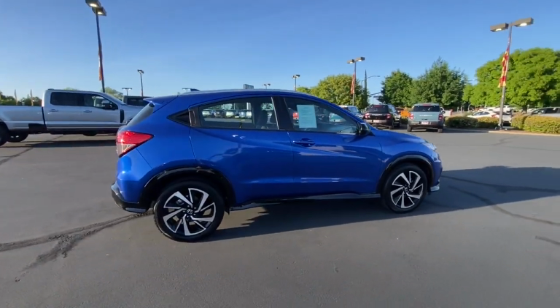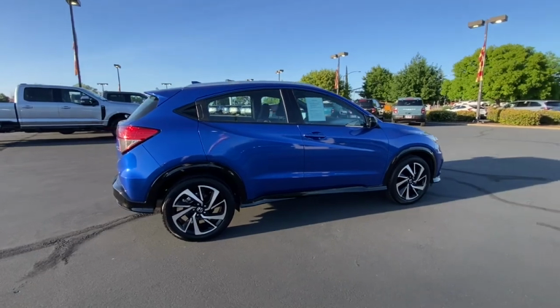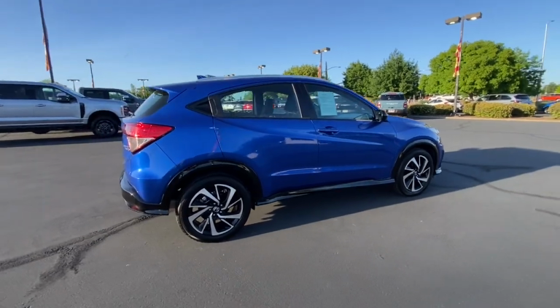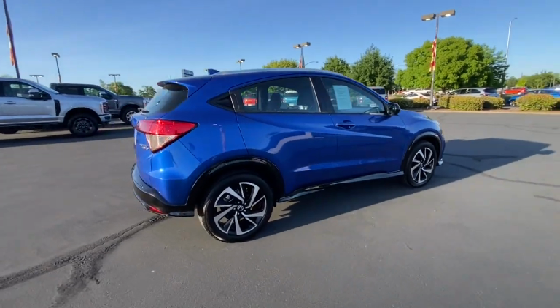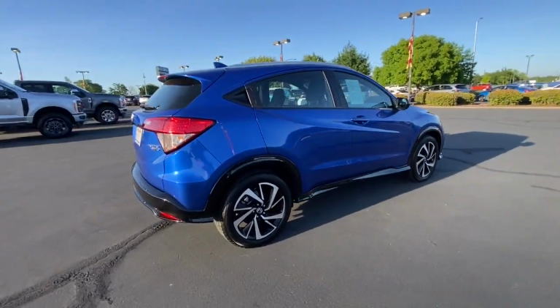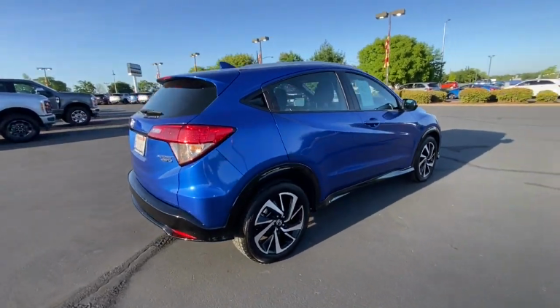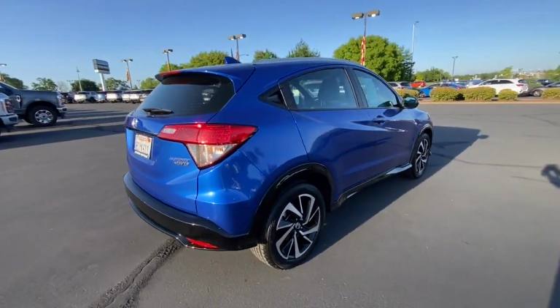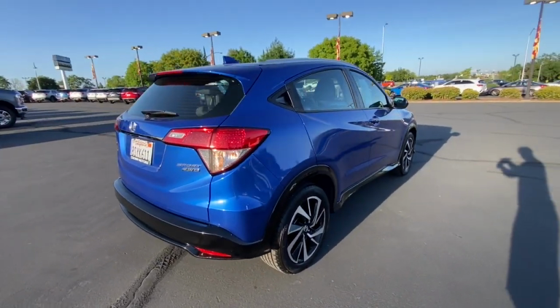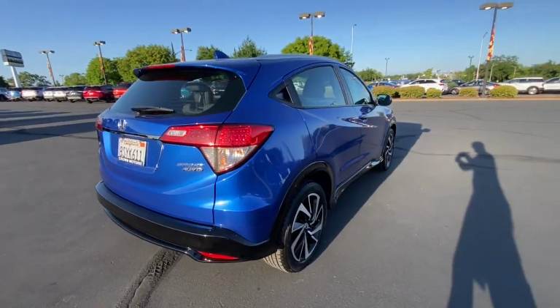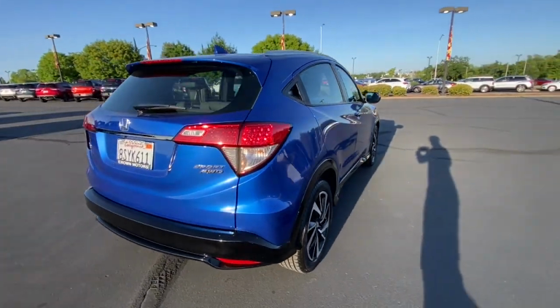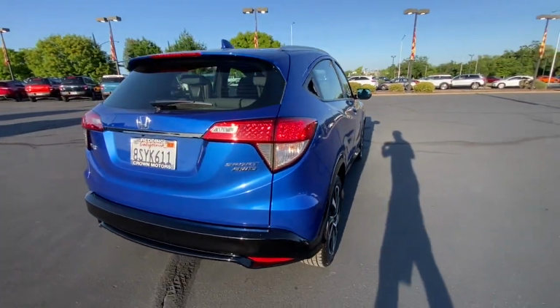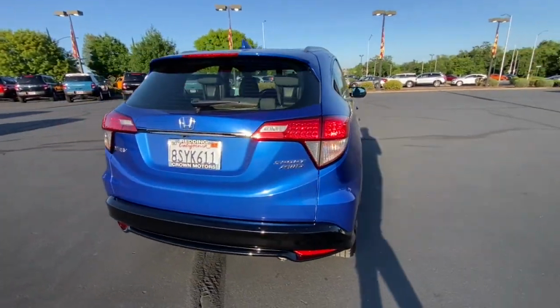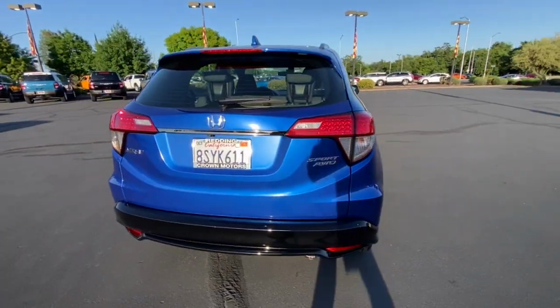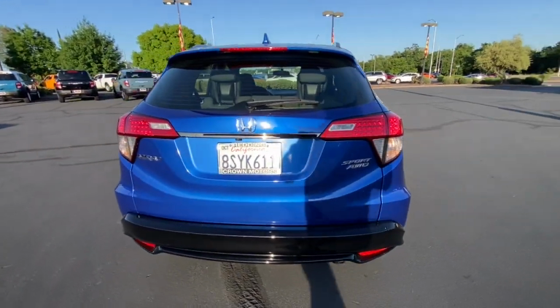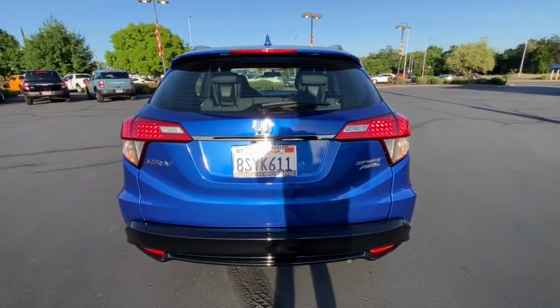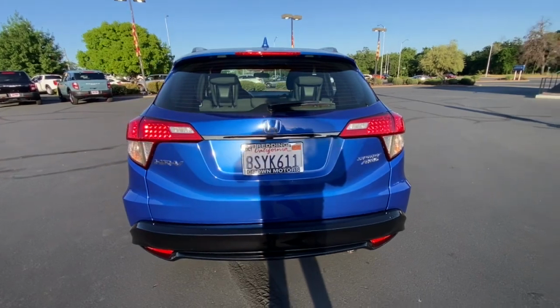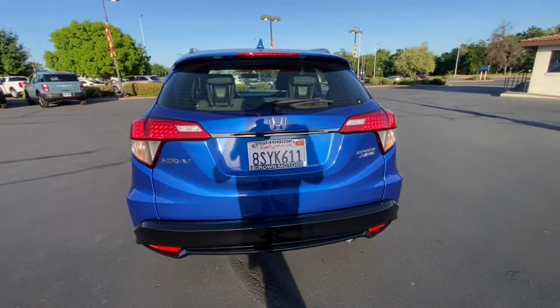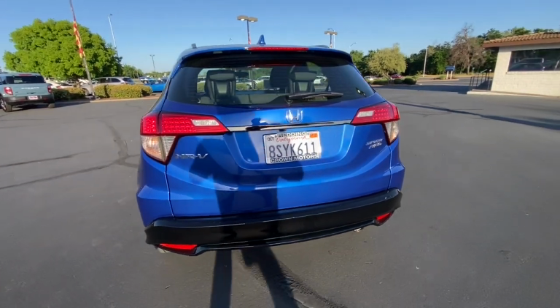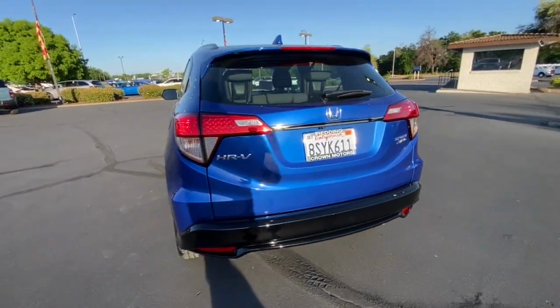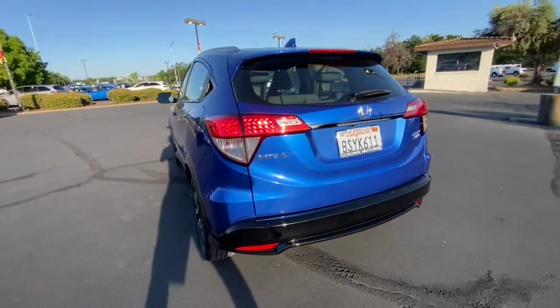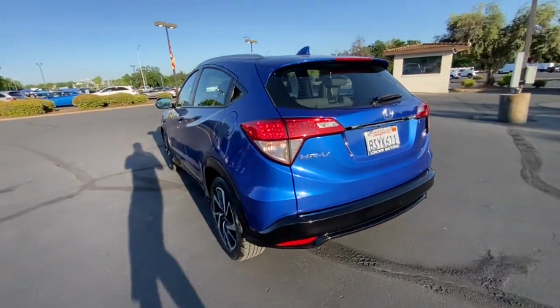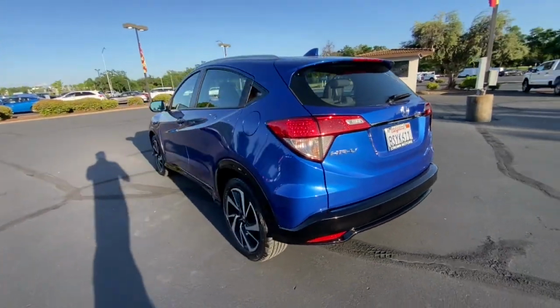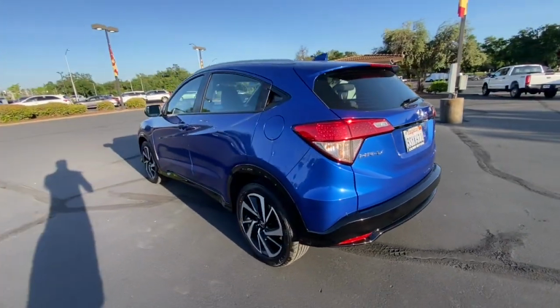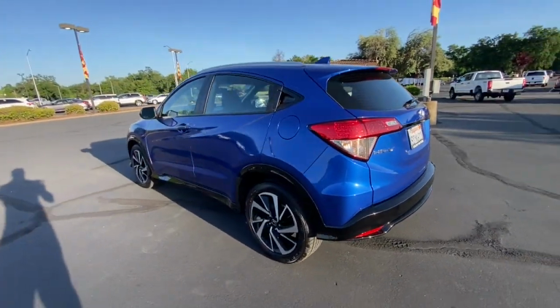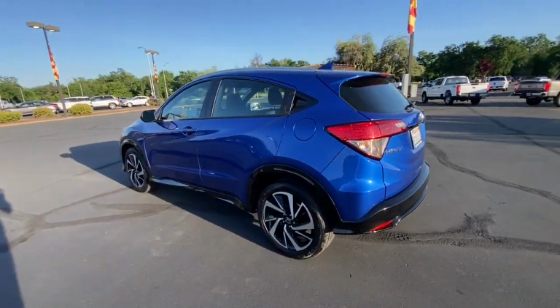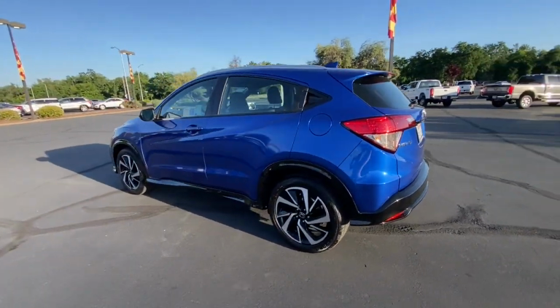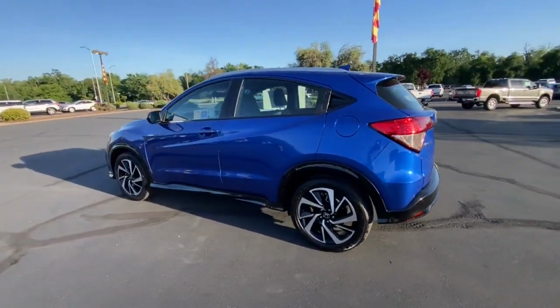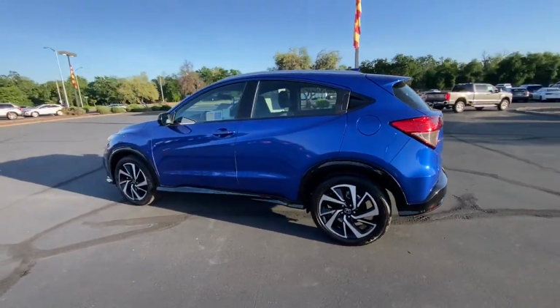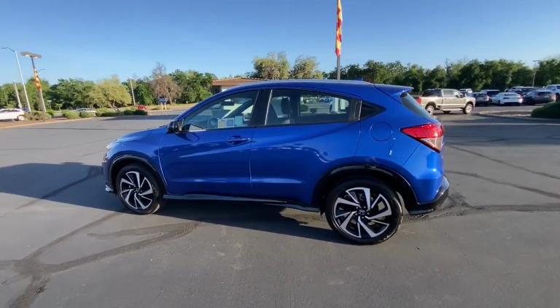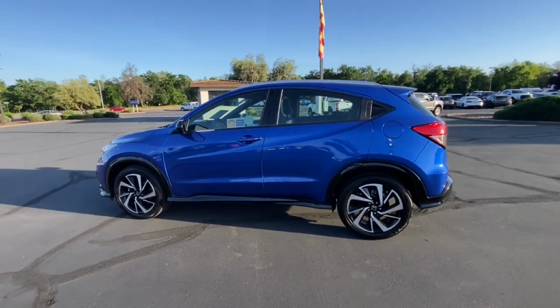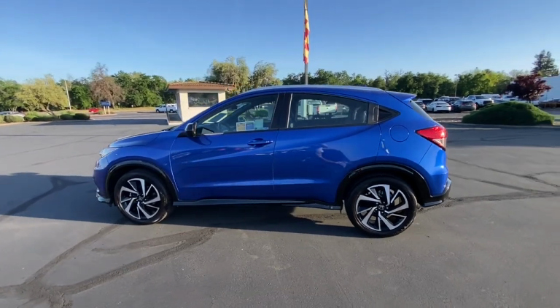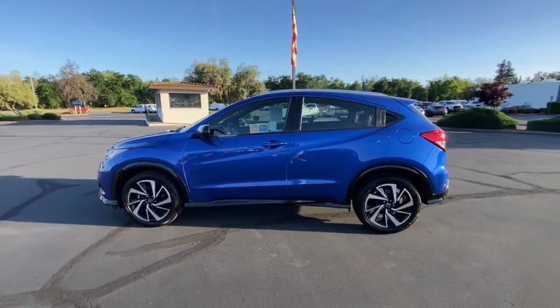Check out this HR-V. It's the small SUV that packs clever cargo solutions, agile handling, advanced safety technology, and impressive fuel efficiency all wrapped up in fresh, bold style.